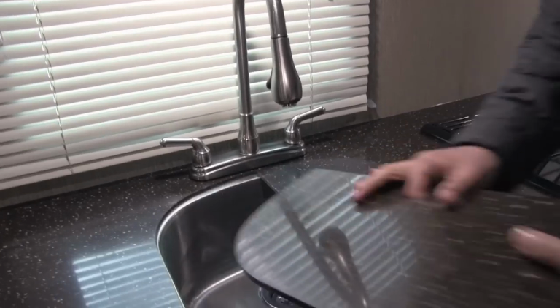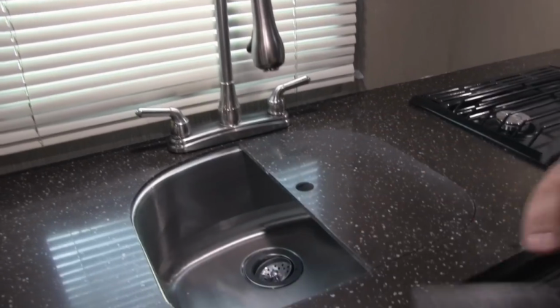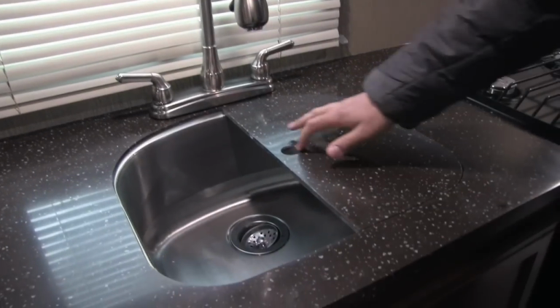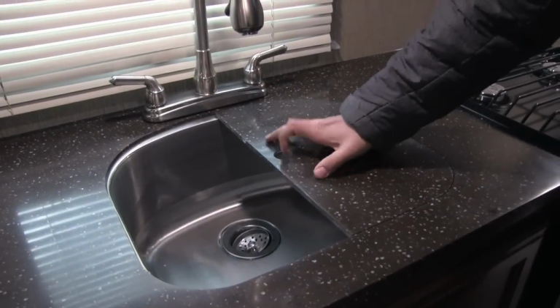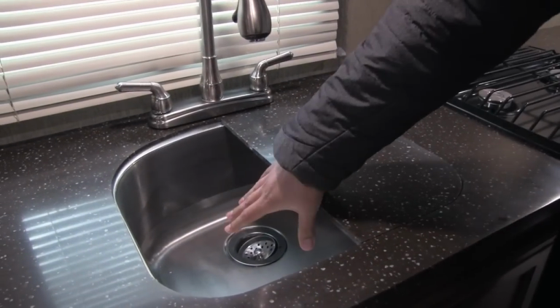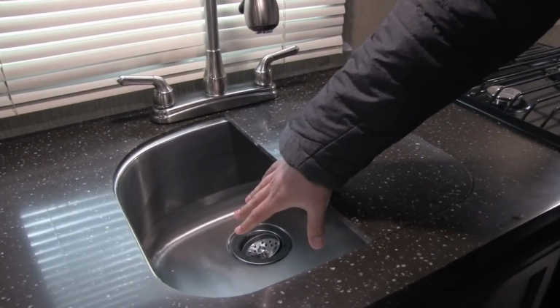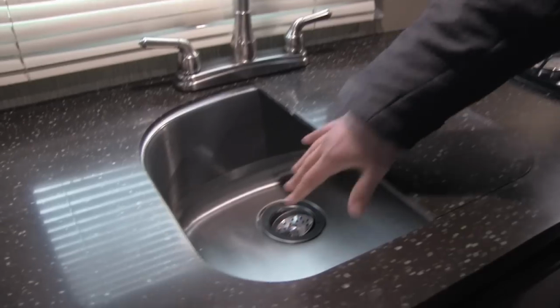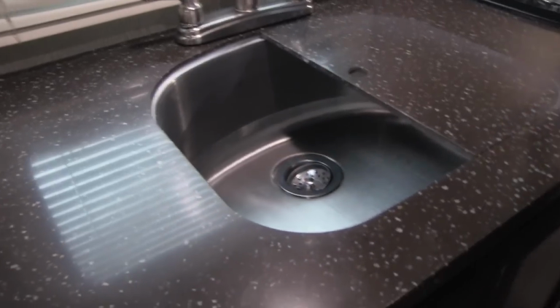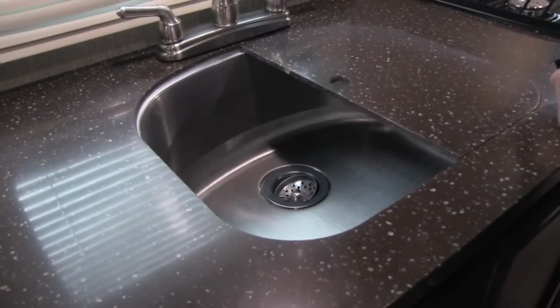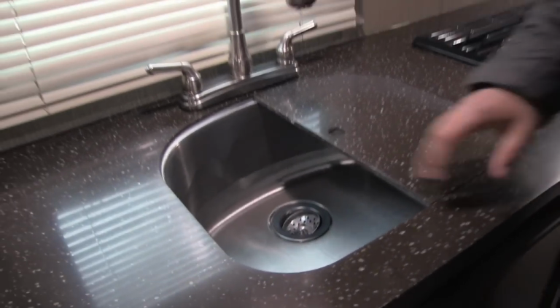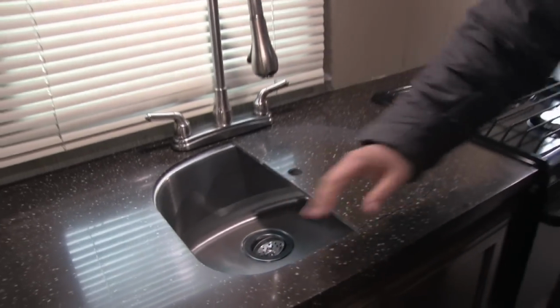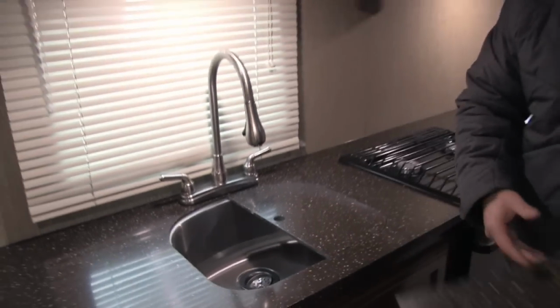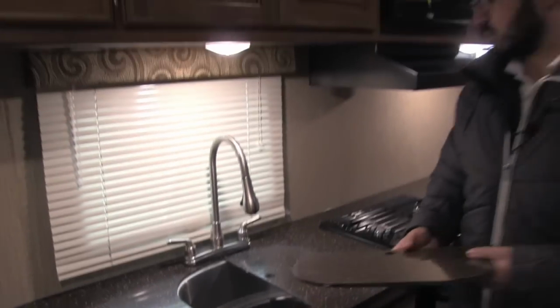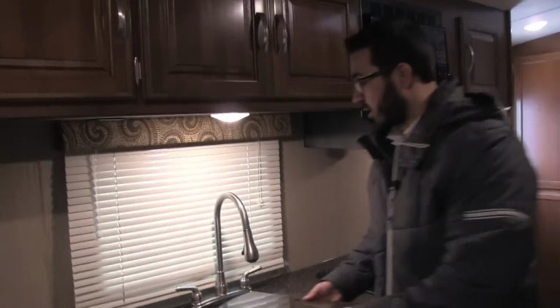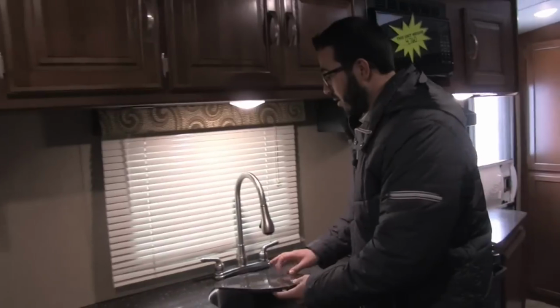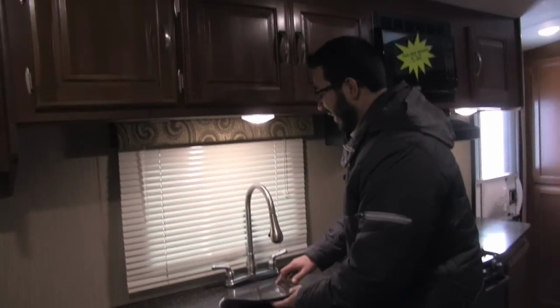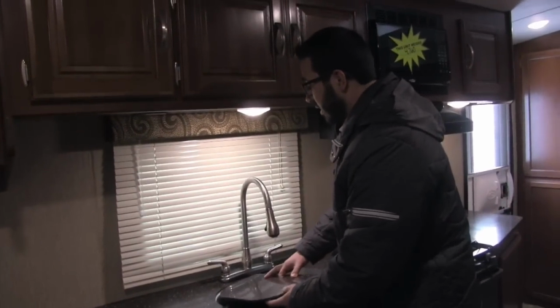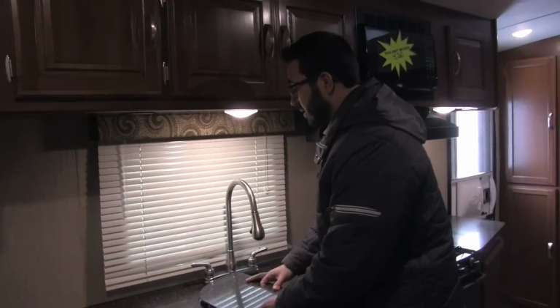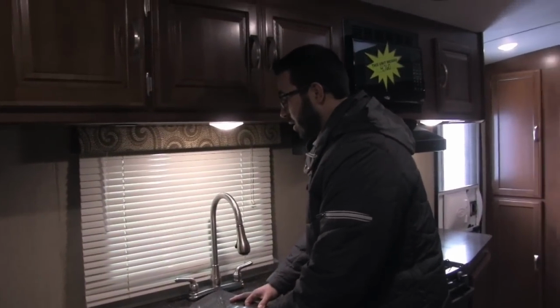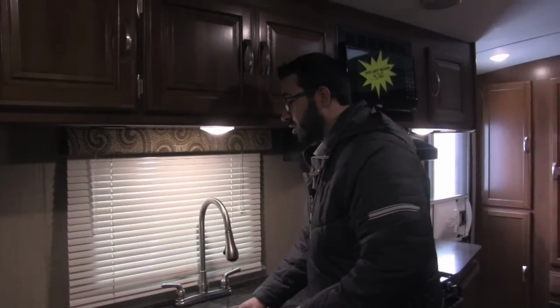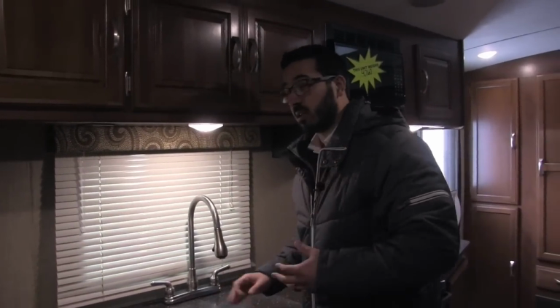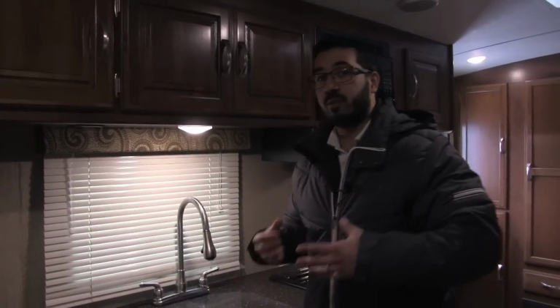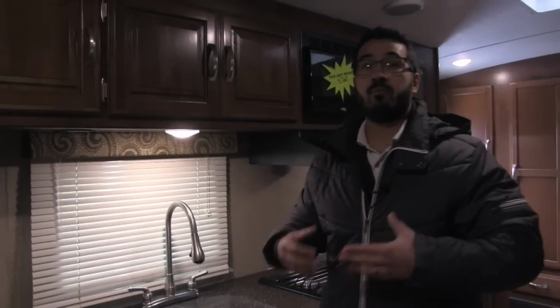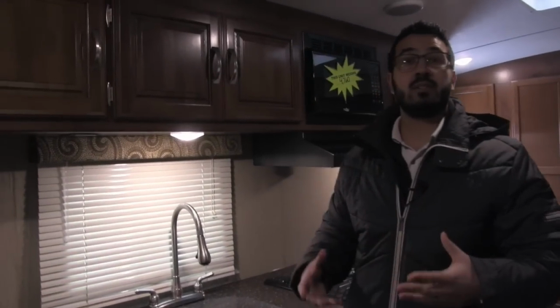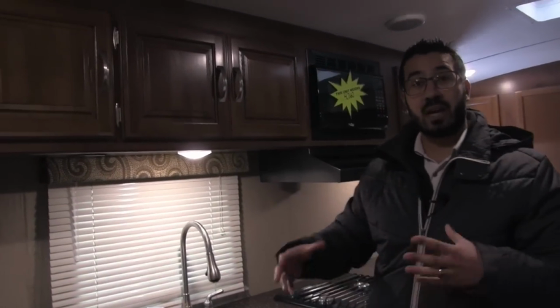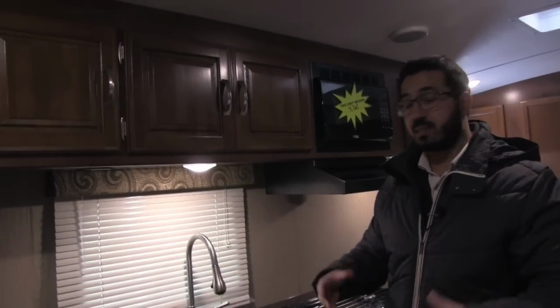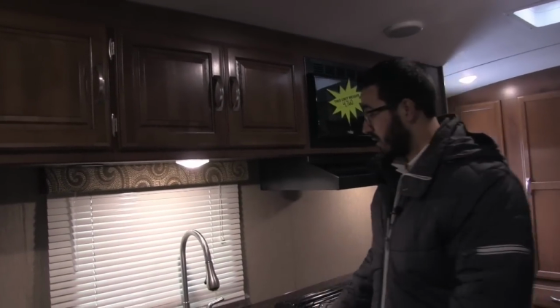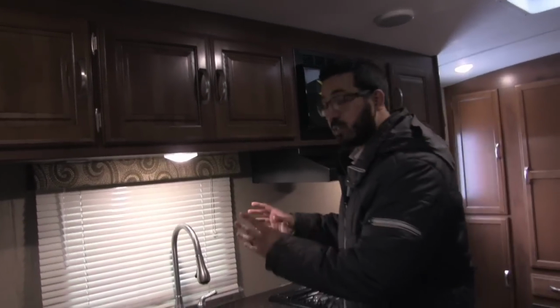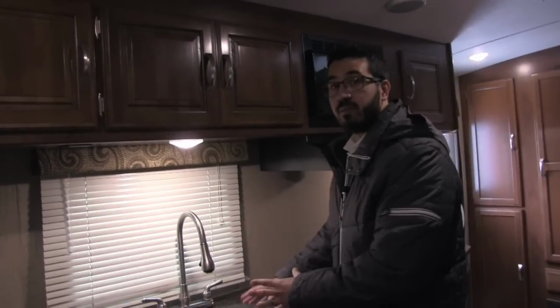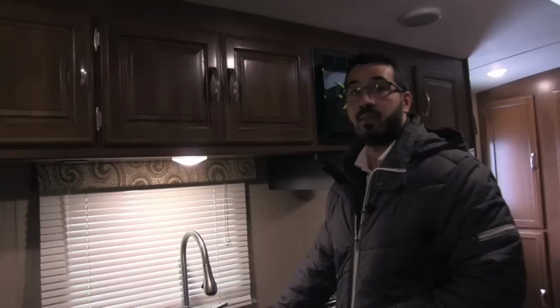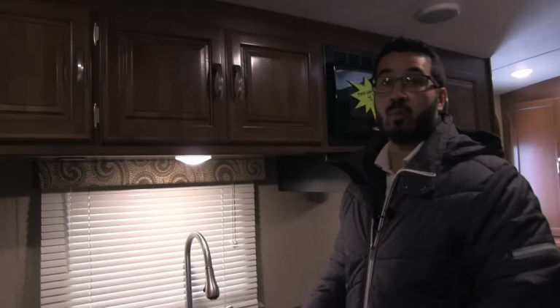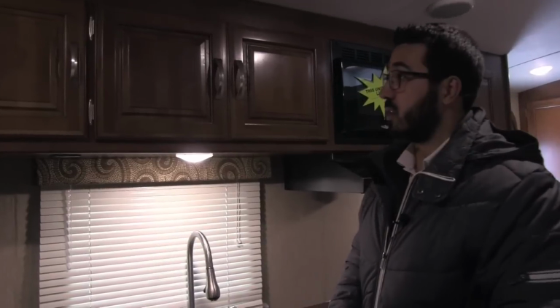Dual sink top covers — take those off and you'll see the large single bowl under mount stainless steel sink right there. It is nice and deep, which allows you to have residential sized pots and pans and still be able to fit them in there to wash them.